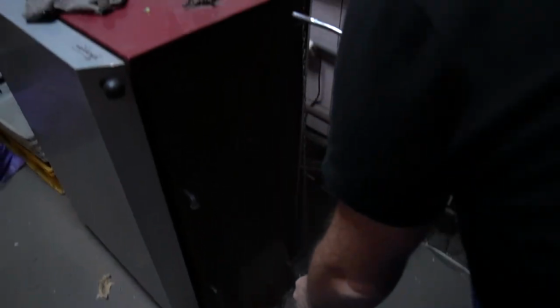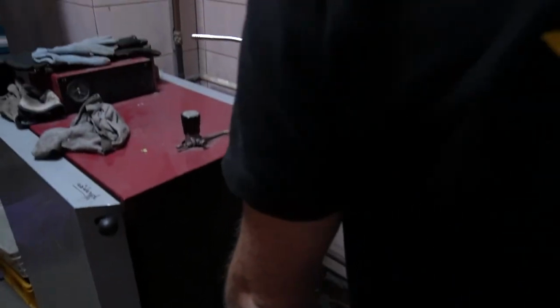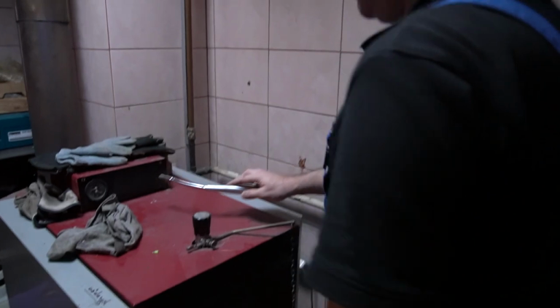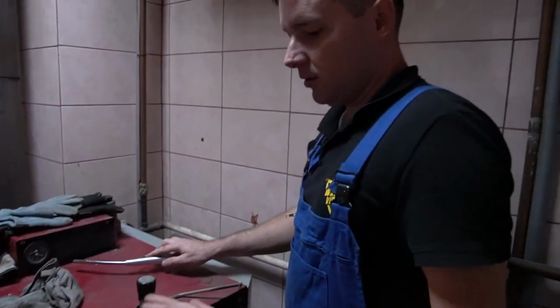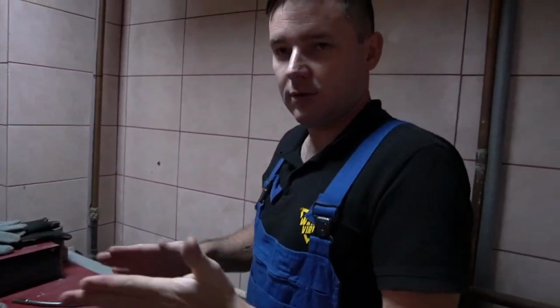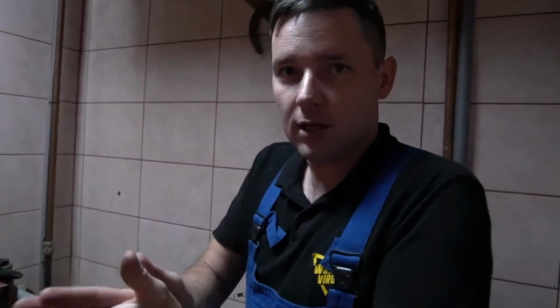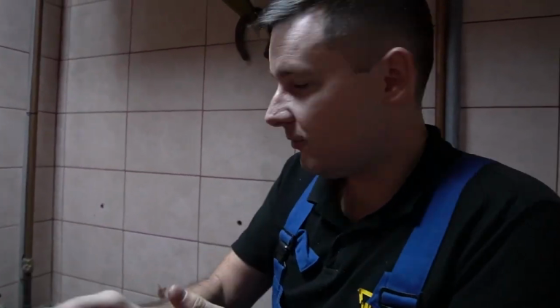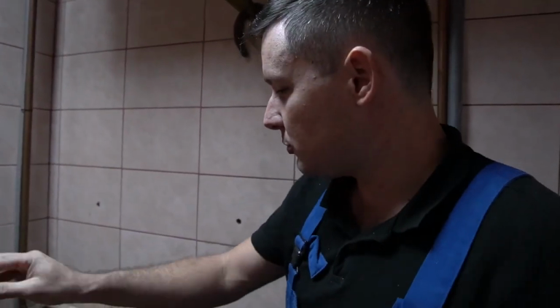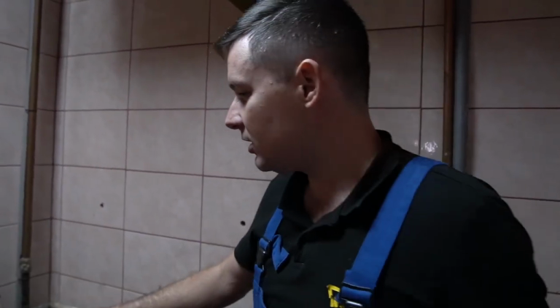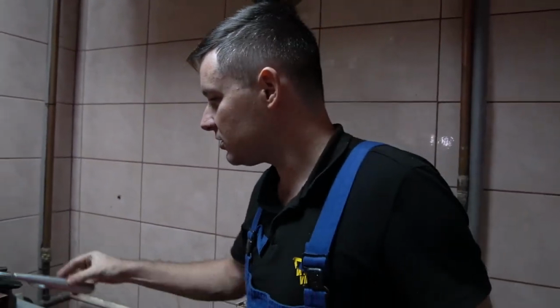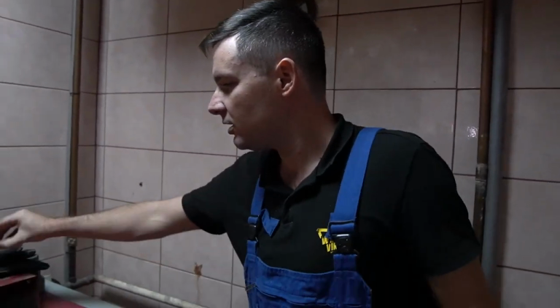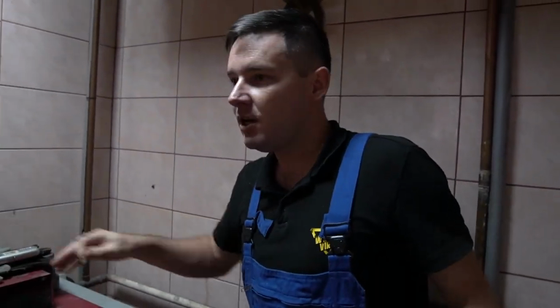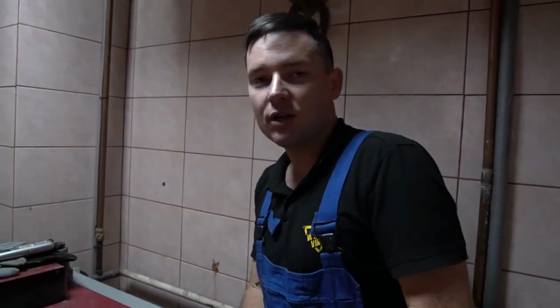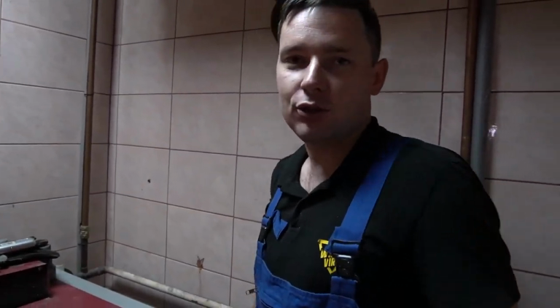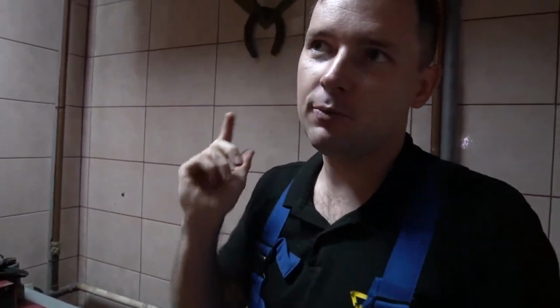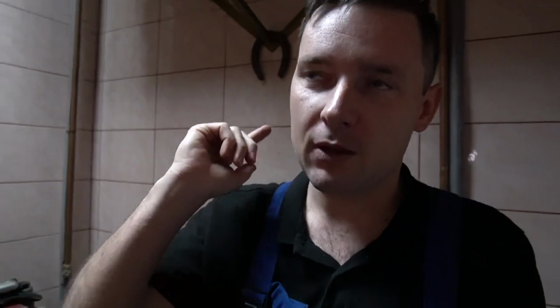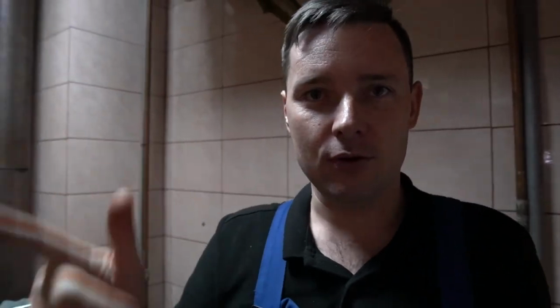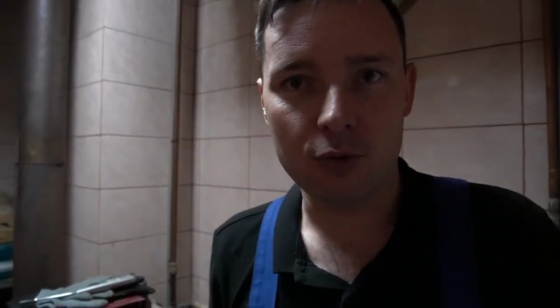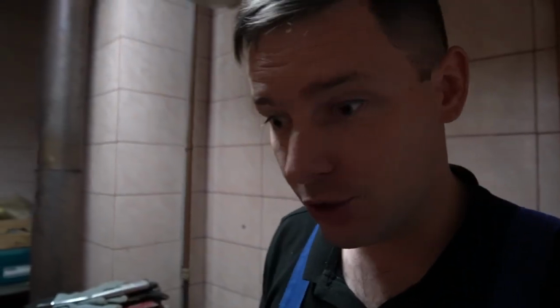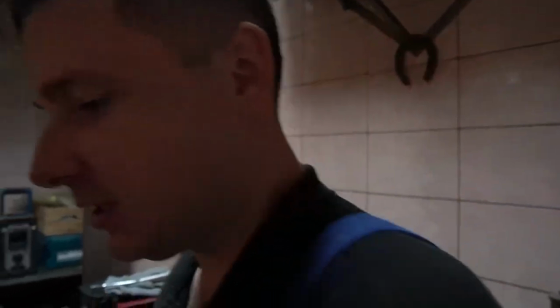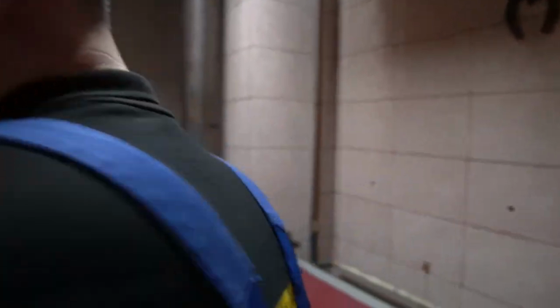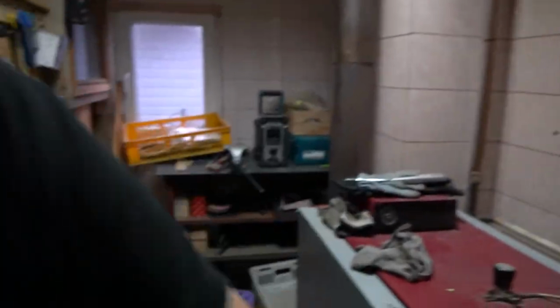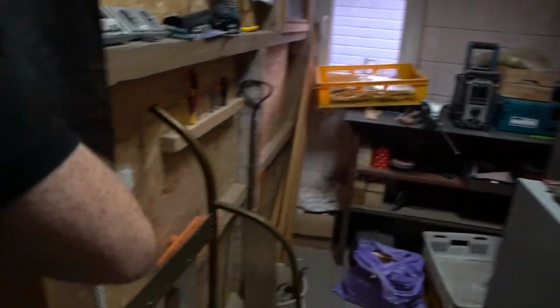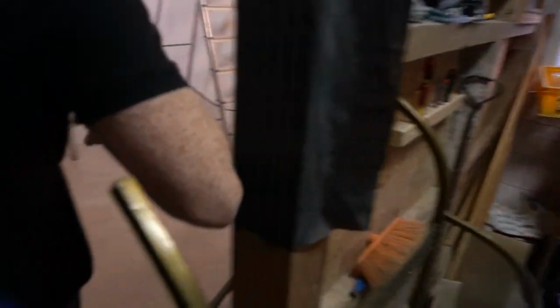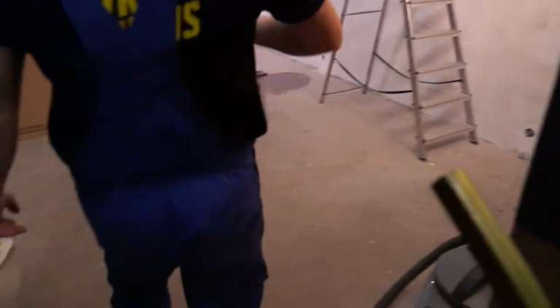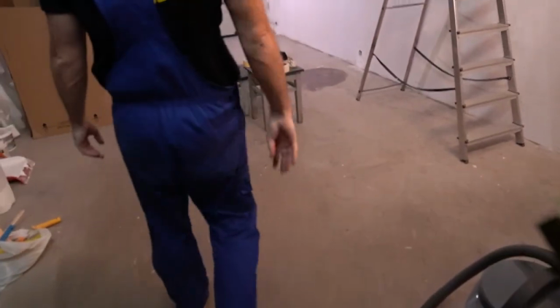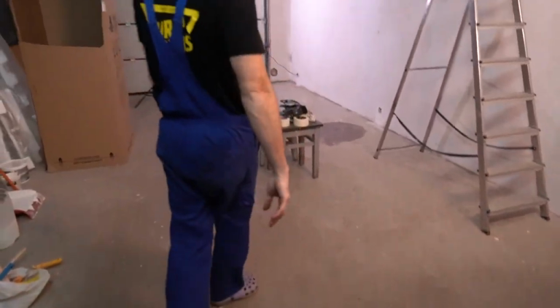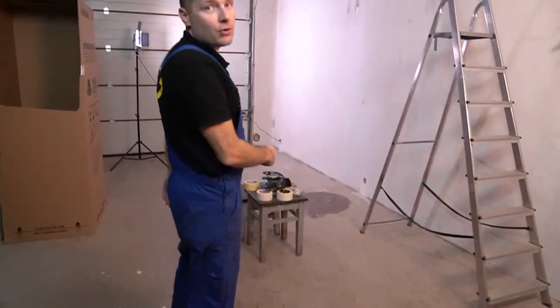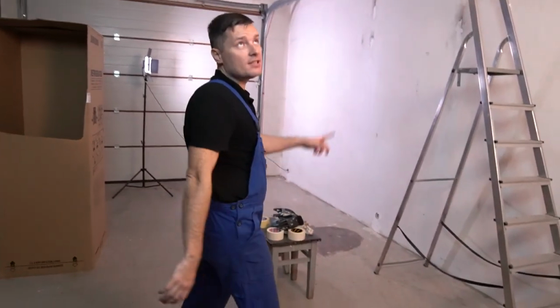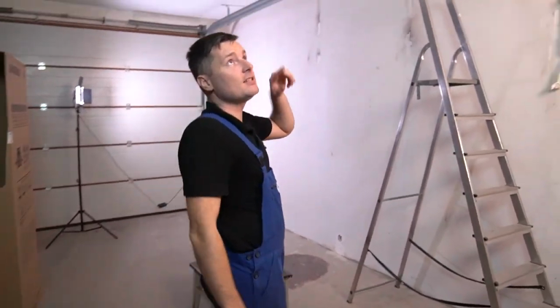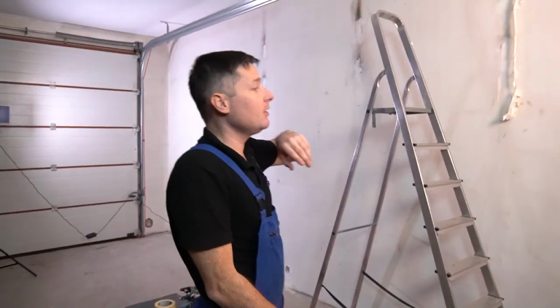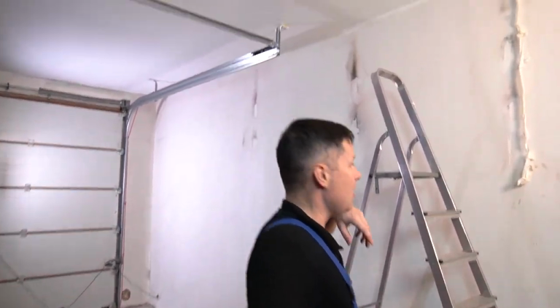First work of the day done! First part is done. Now let's continue our renovation process. As you know, the ceiling is painted. And now let's admire that nice and beautiful light.